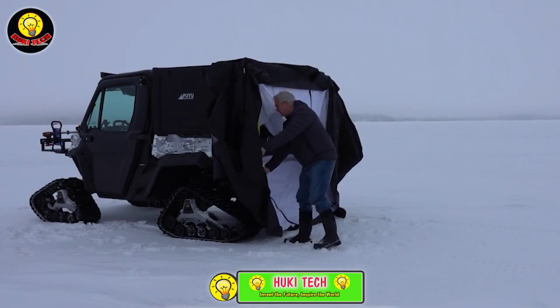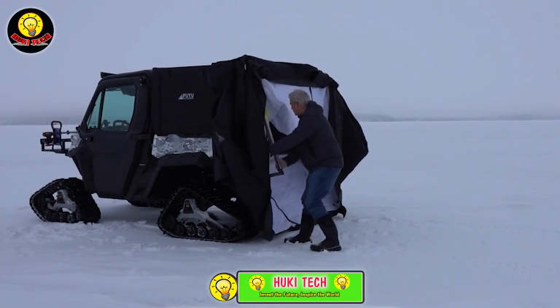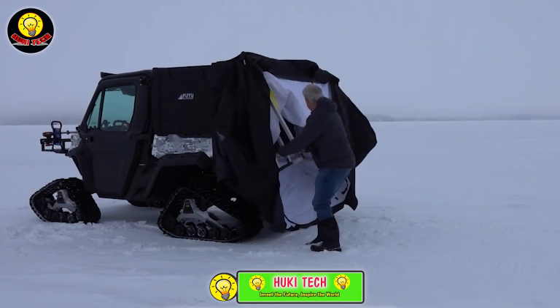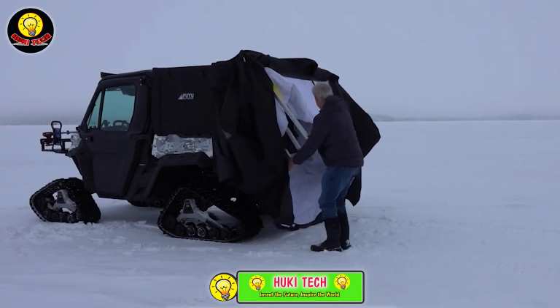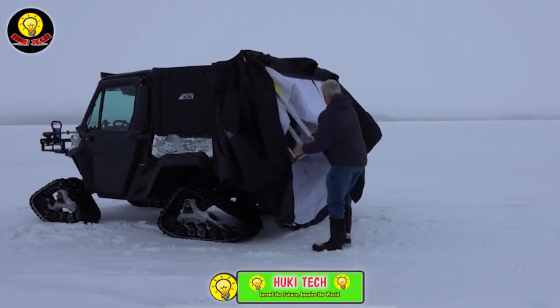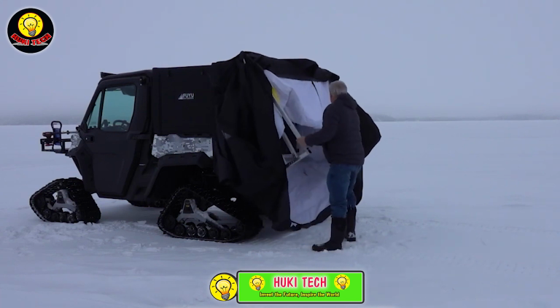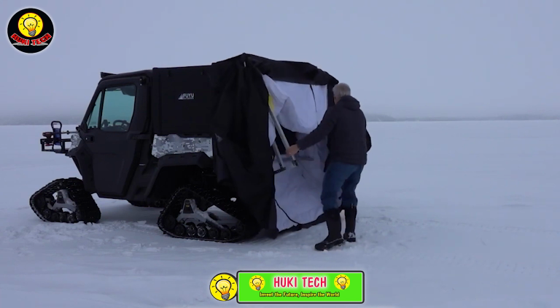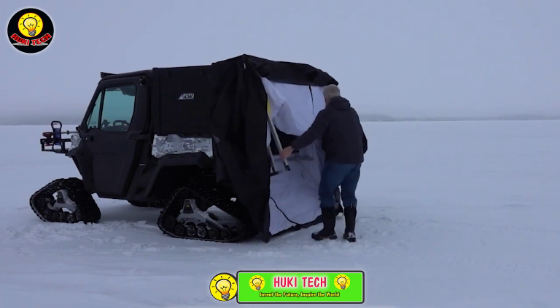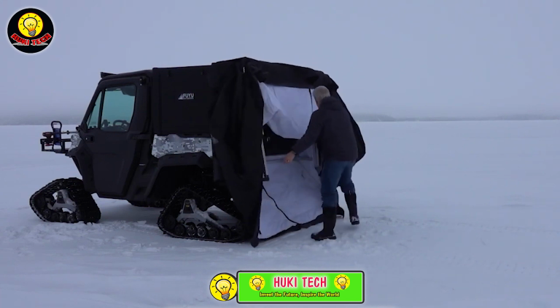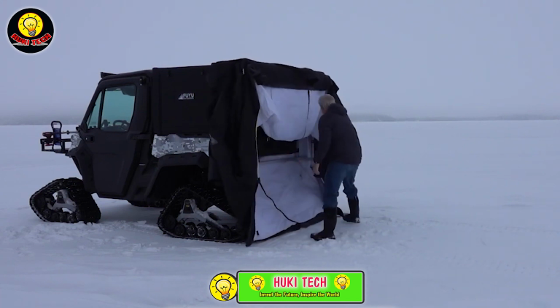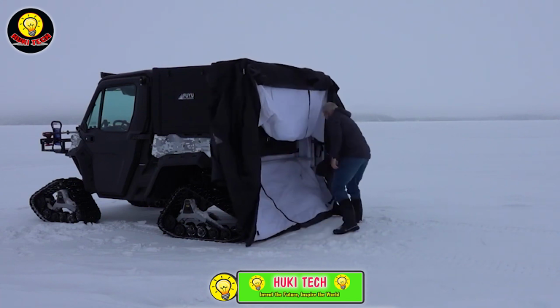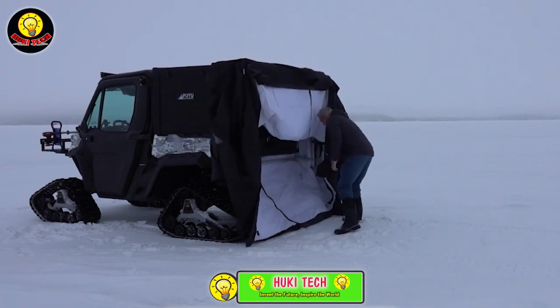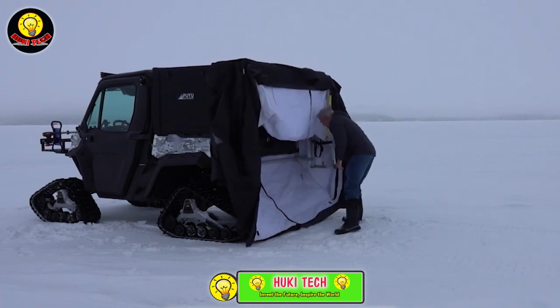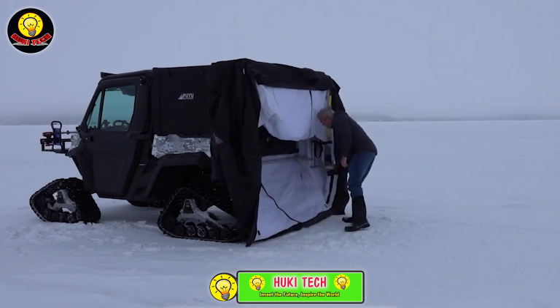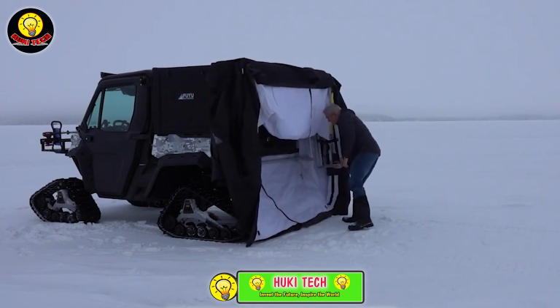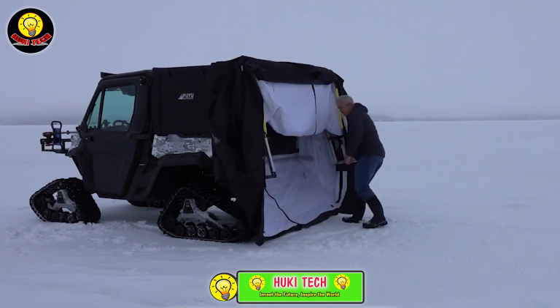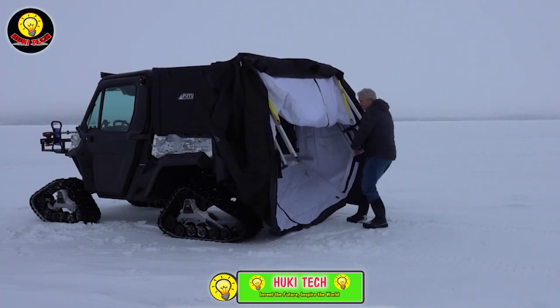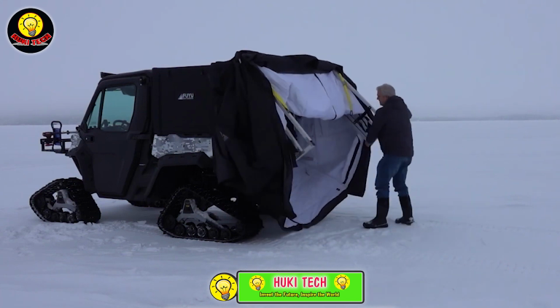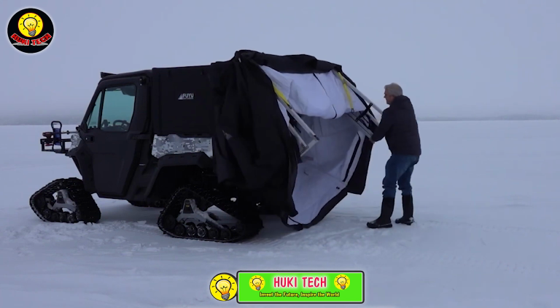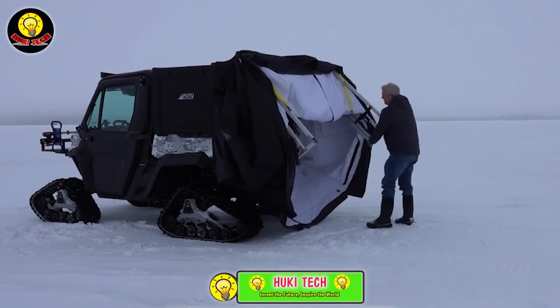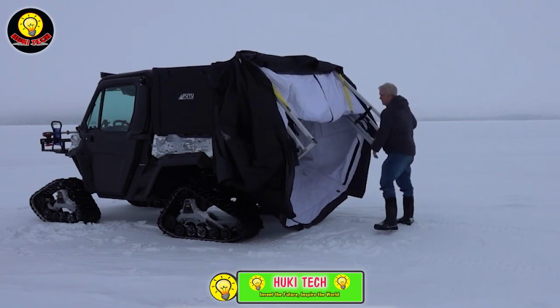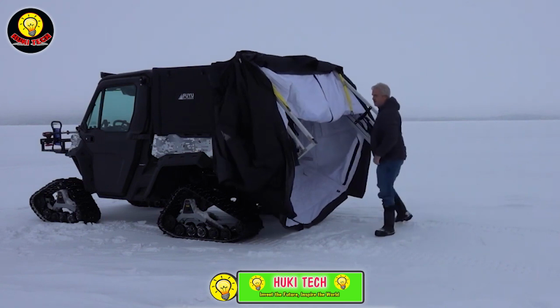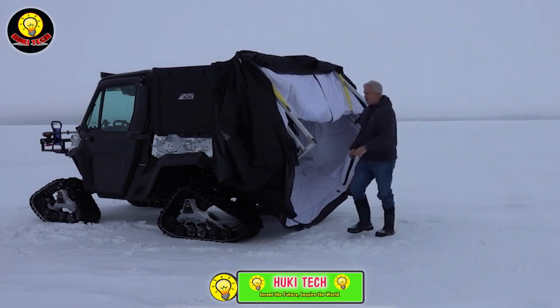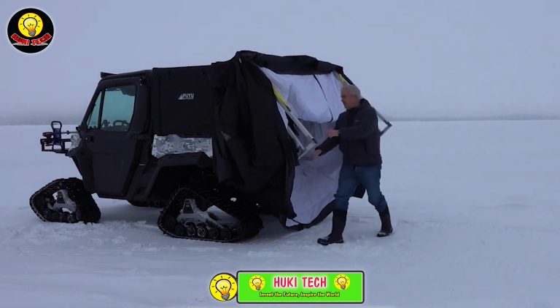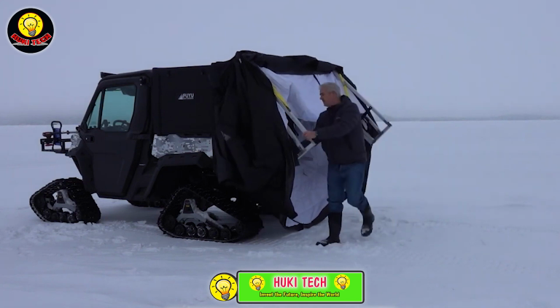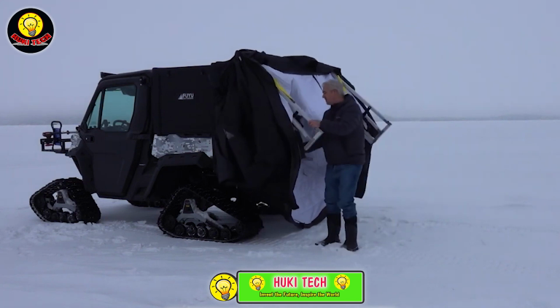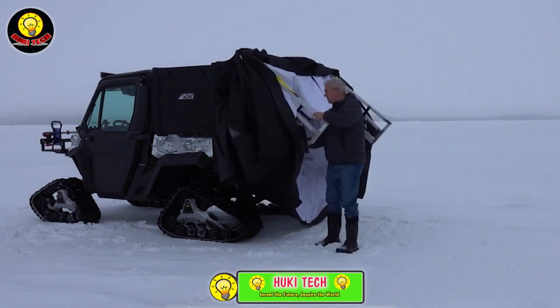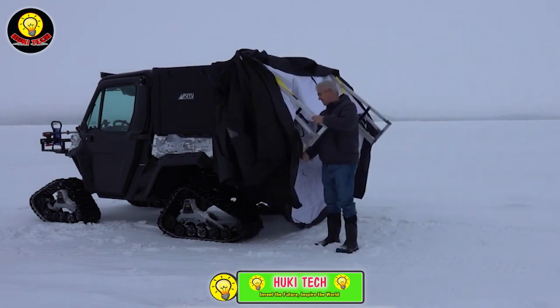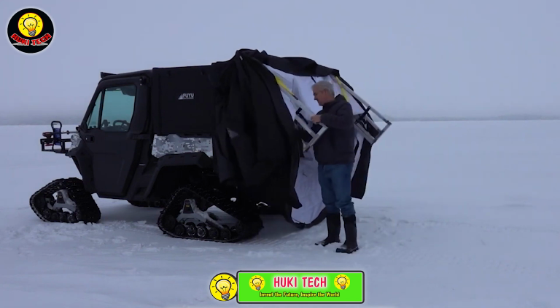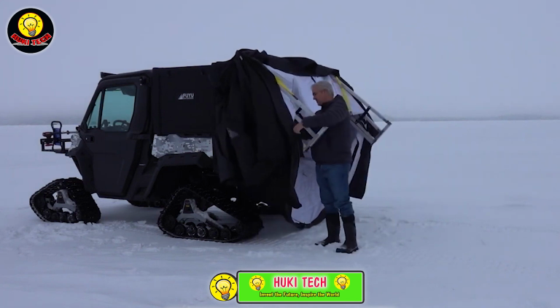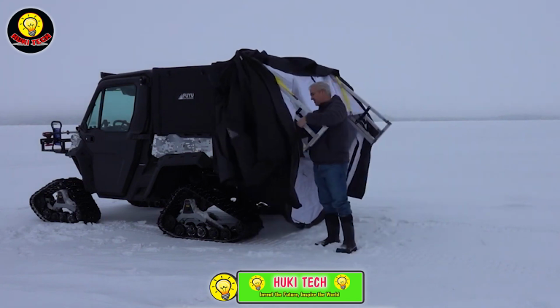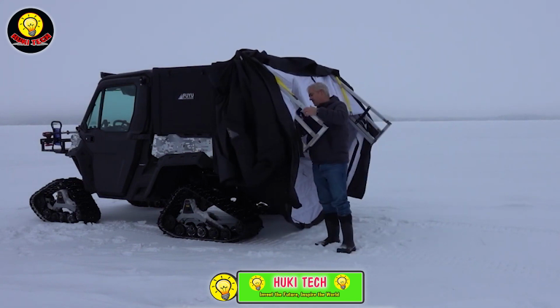These compact tents are available for $2,100, offering a comfortable and convenient solution for ATV enthusiasts who want a cozy space during their outdoor adventures.